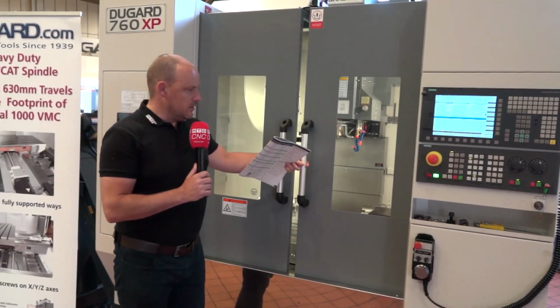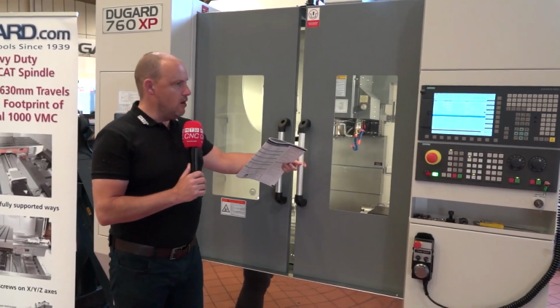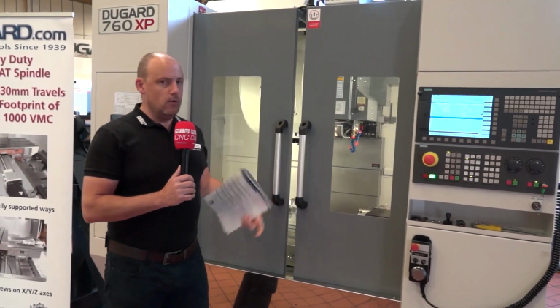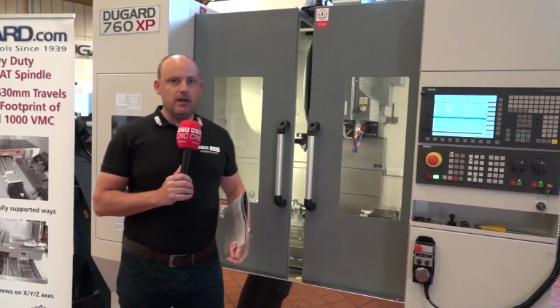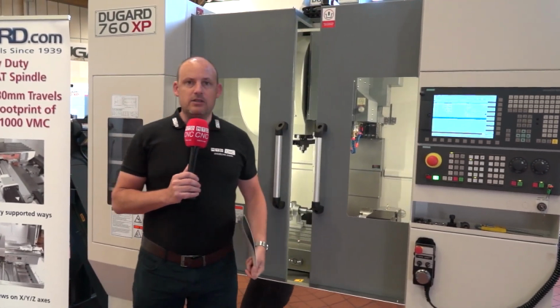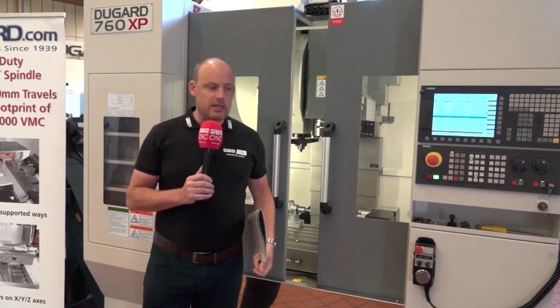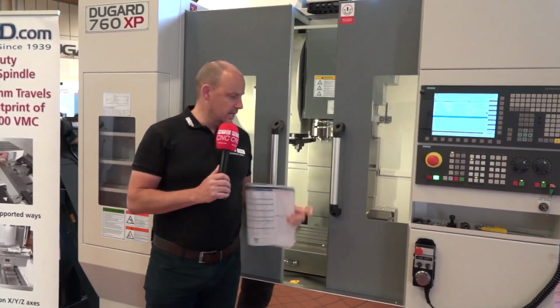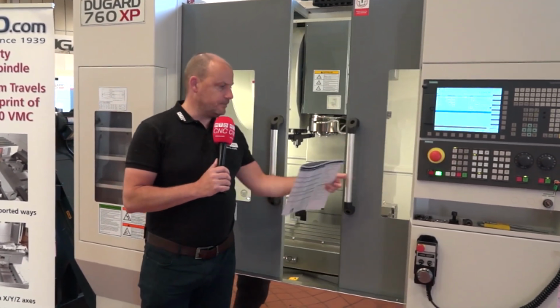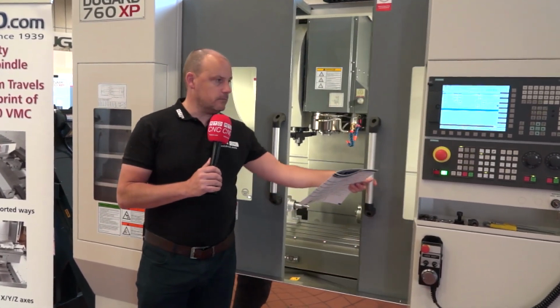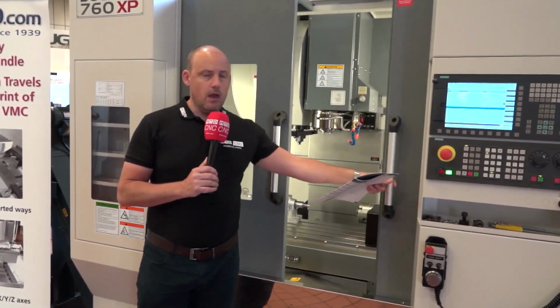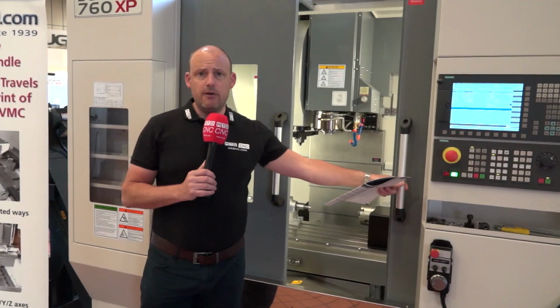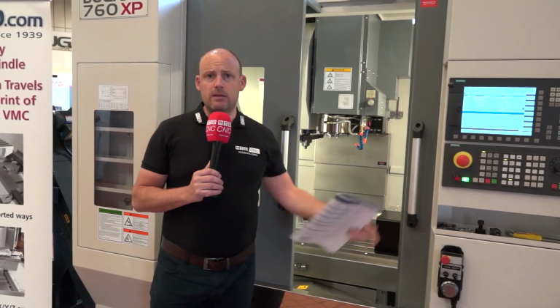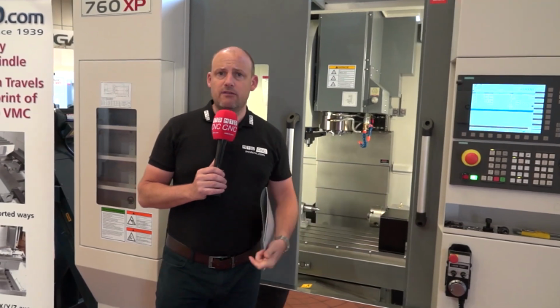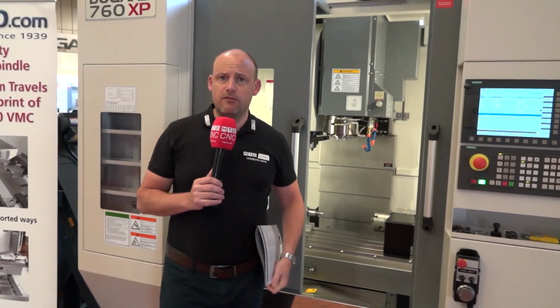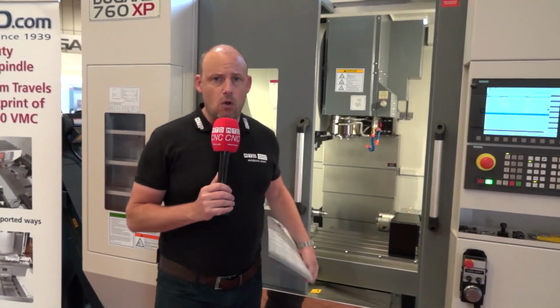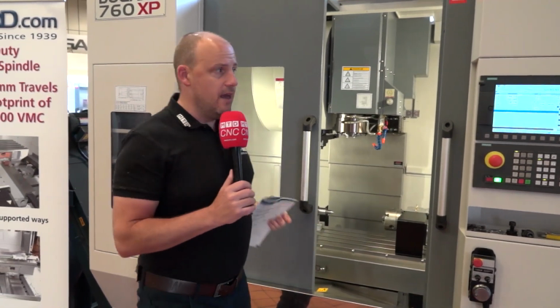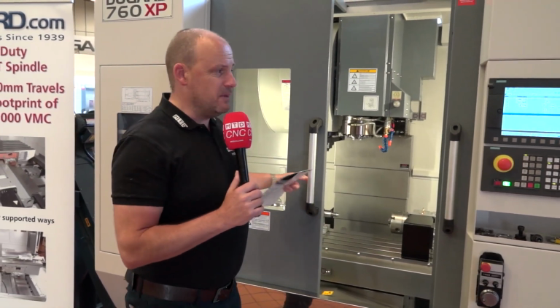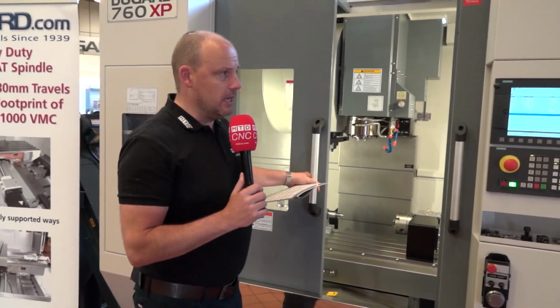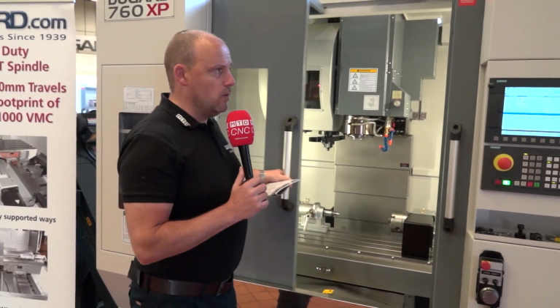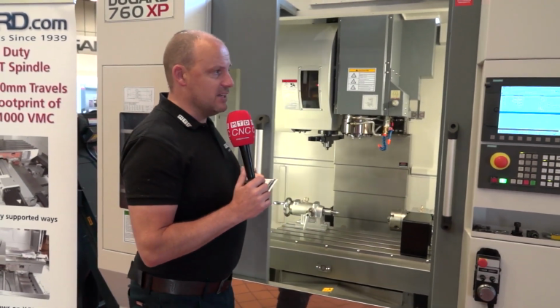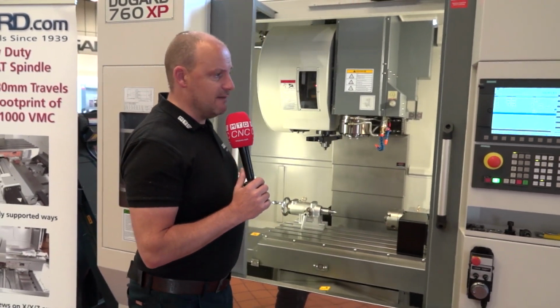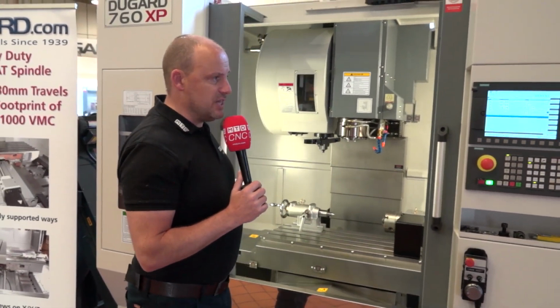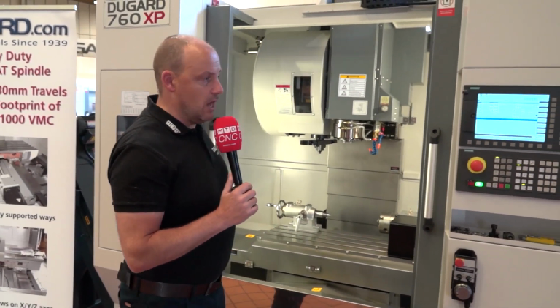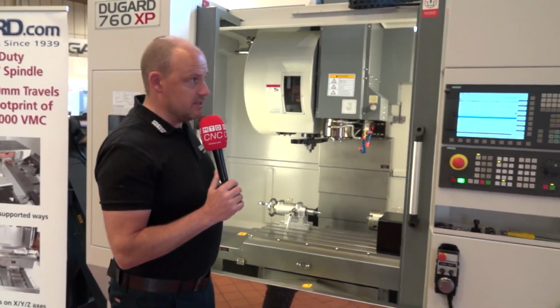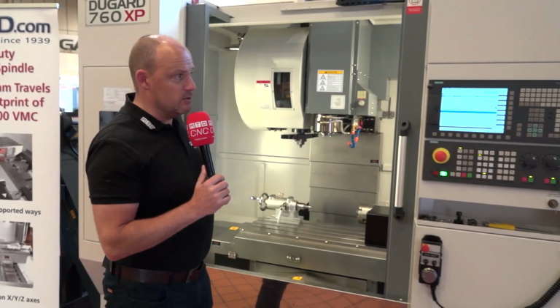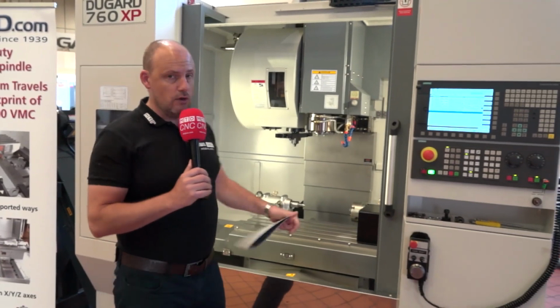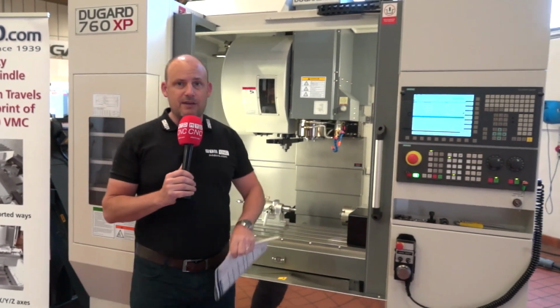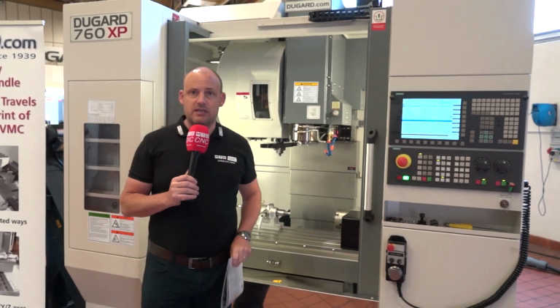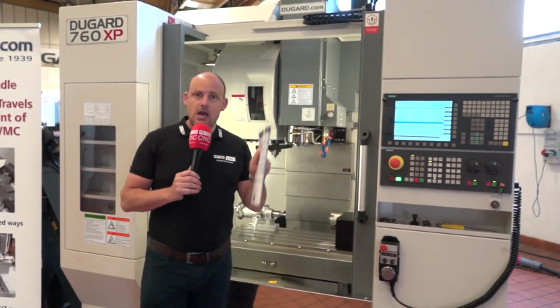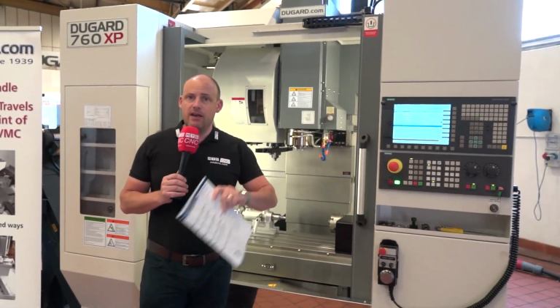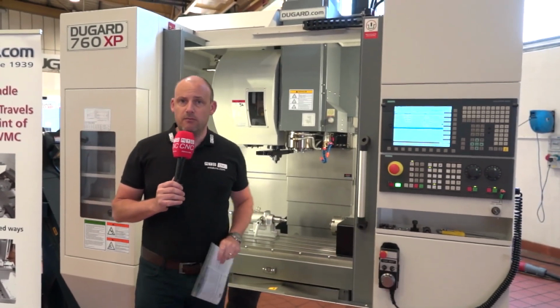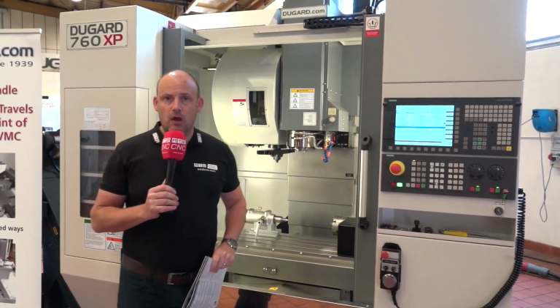Overall it's a very tidy machine, available from stock here. This particular model has the 760 with the Siemens control, available from Dugard.